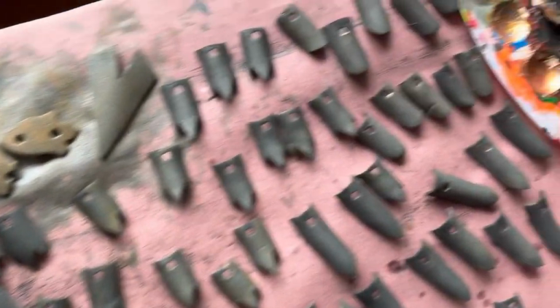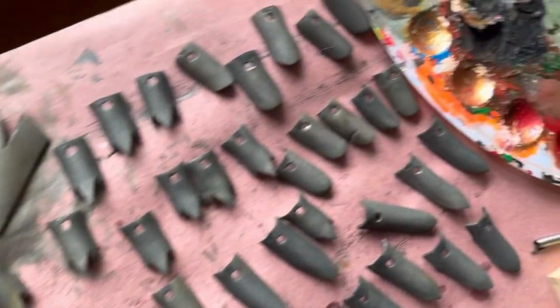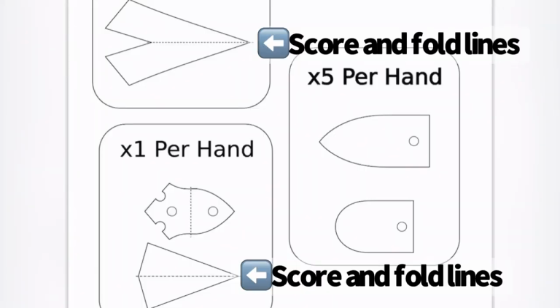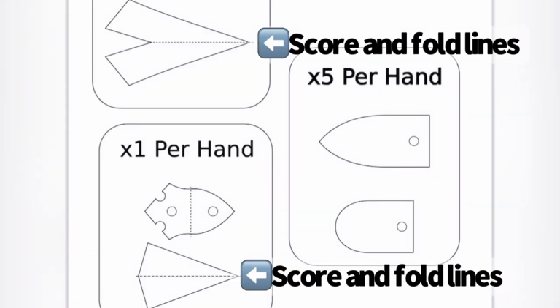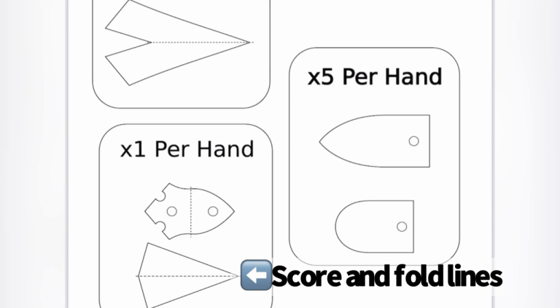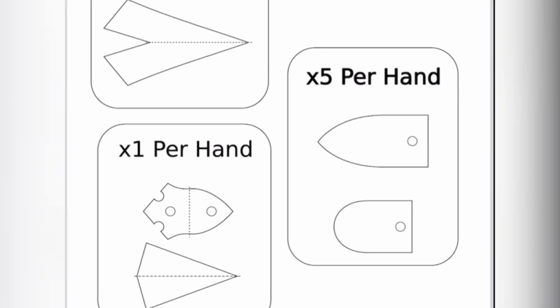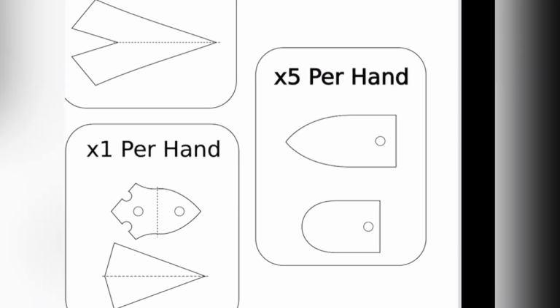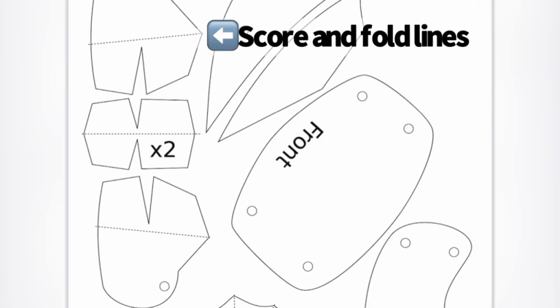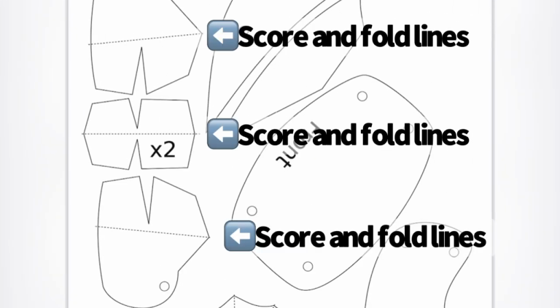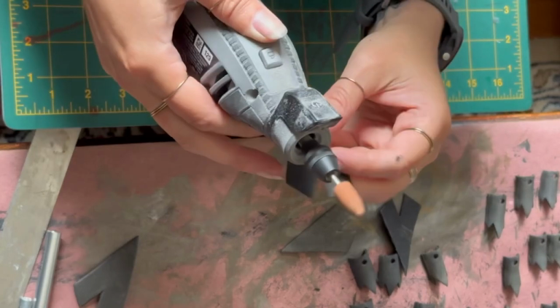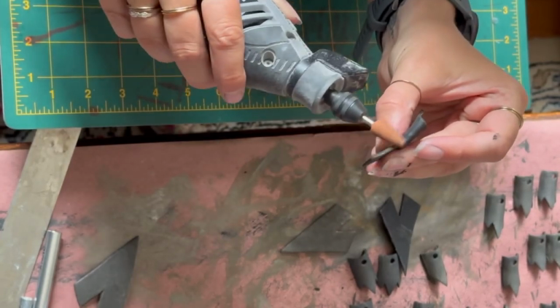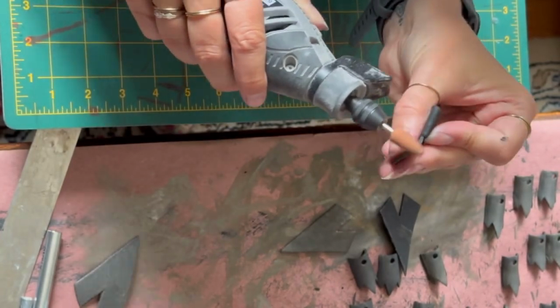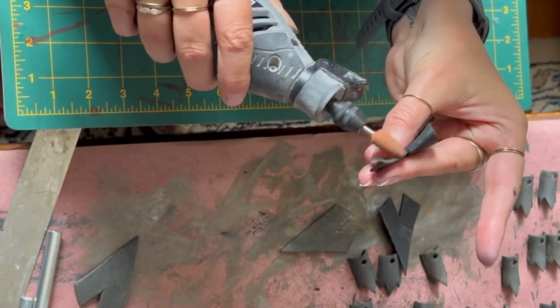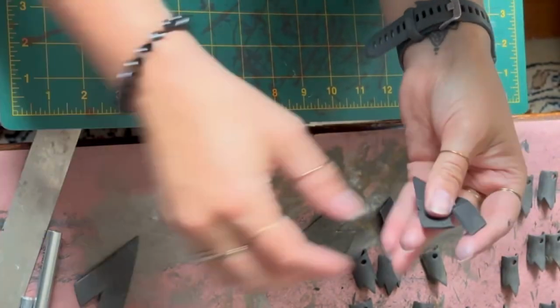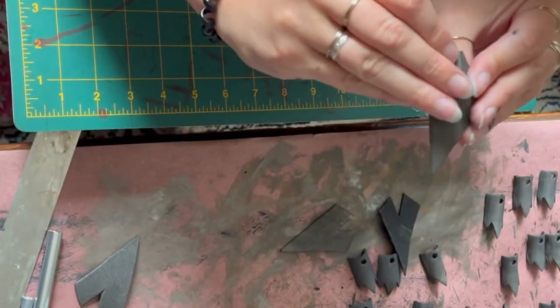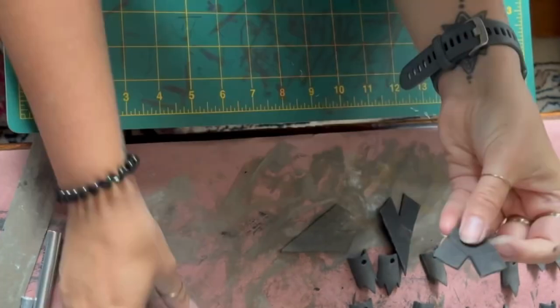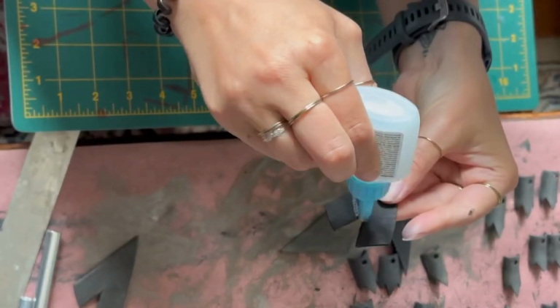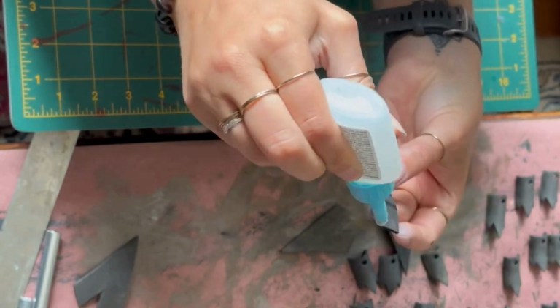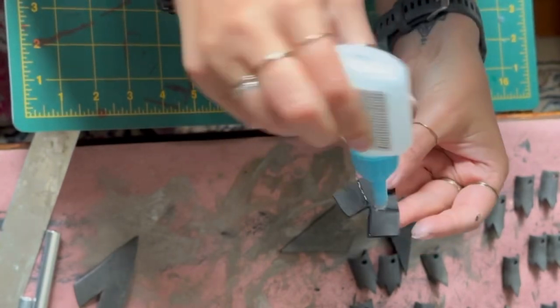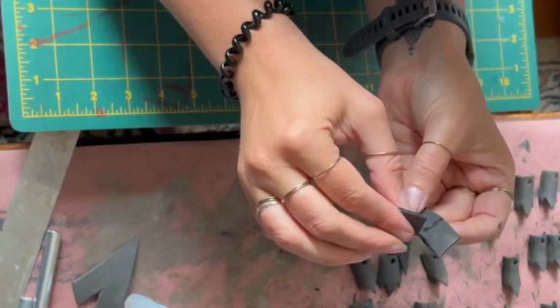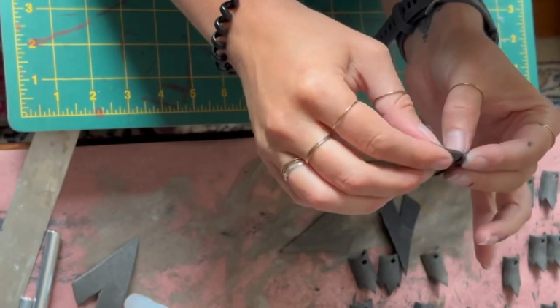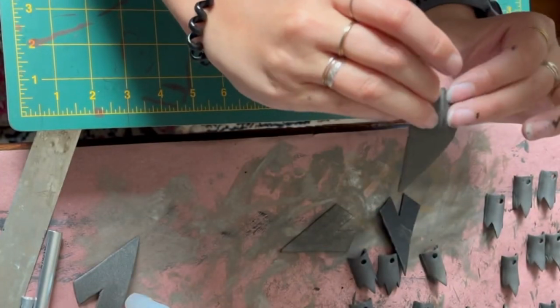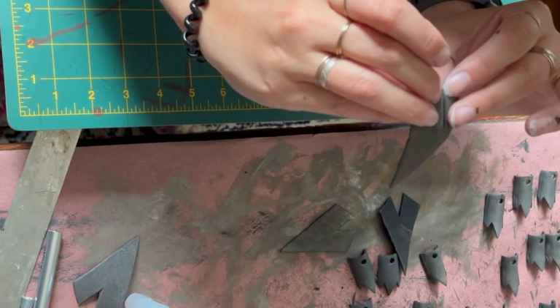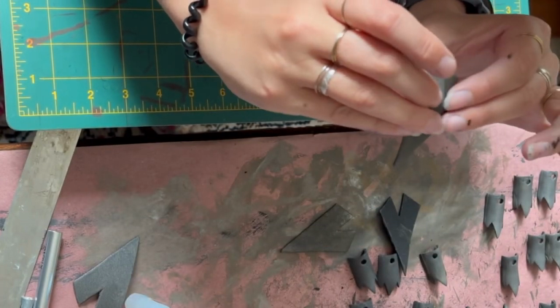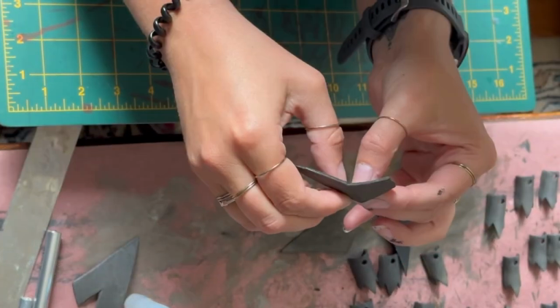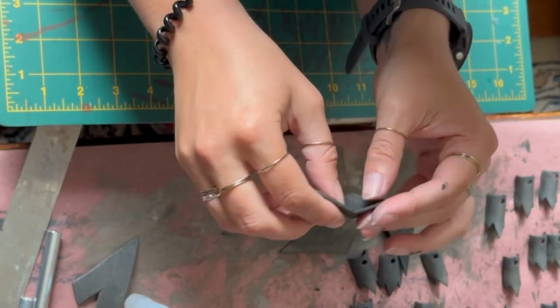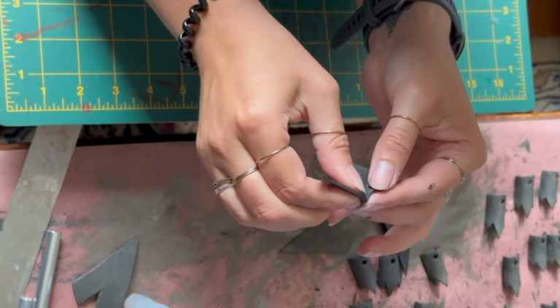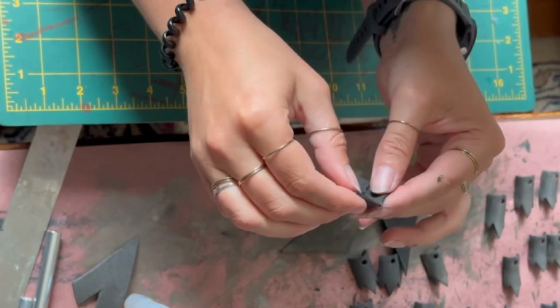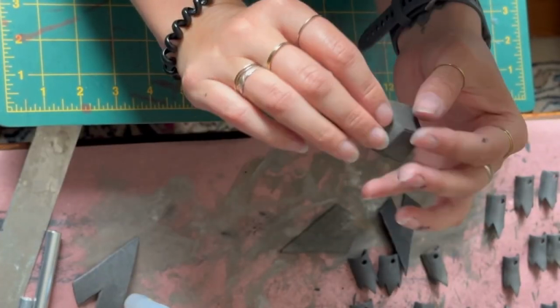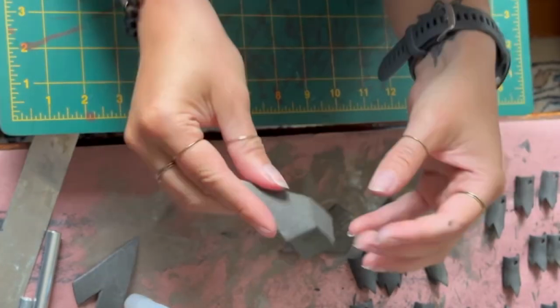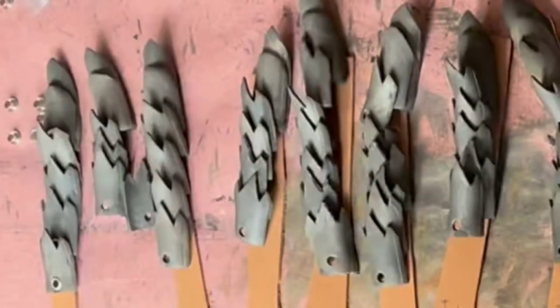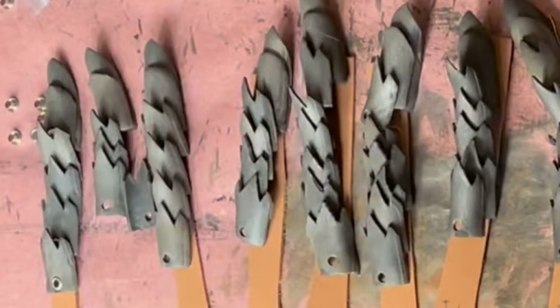But before I can start assembling, I have to do my score and fold lines. For these pieces, I'm using my Dremel to sand down the score lines, and then I'm using super glue to stick it back together. Once the super glue dries, you'll have rigid pieces that resemble metal.